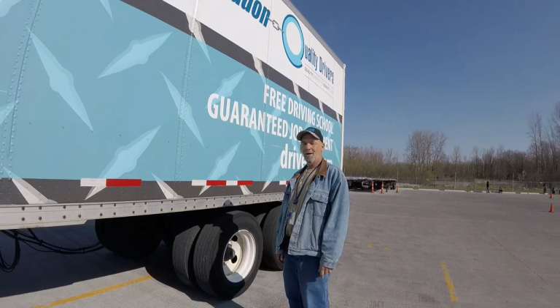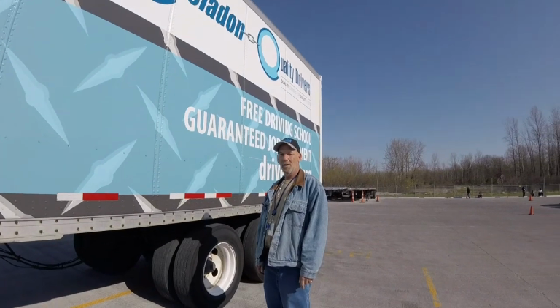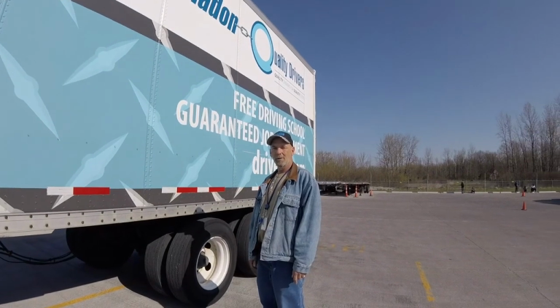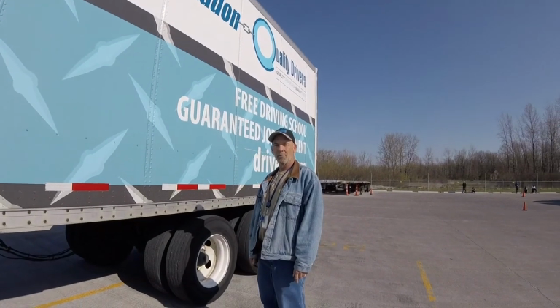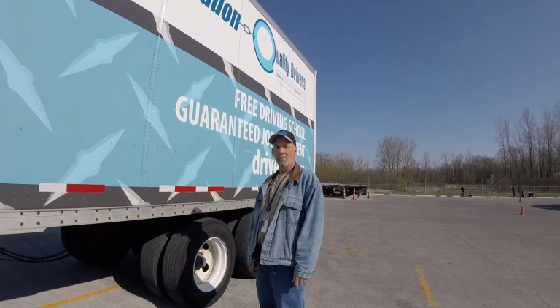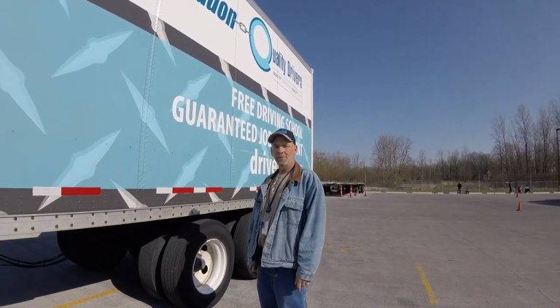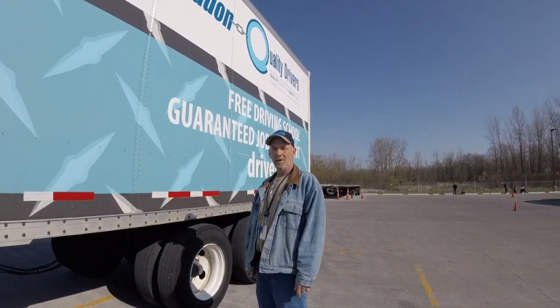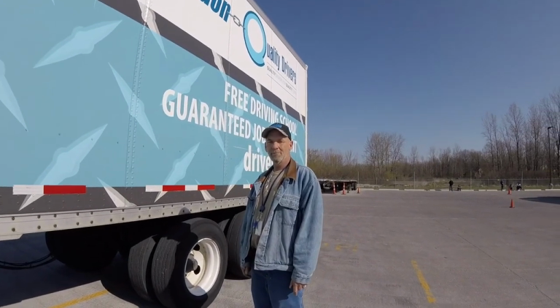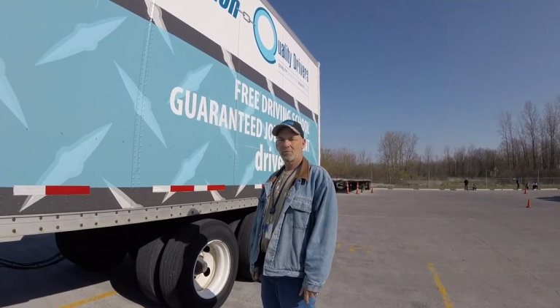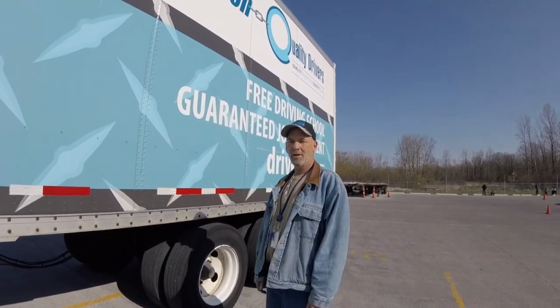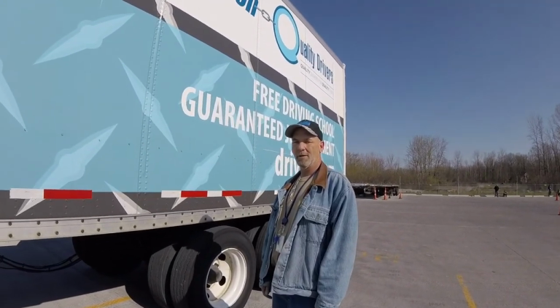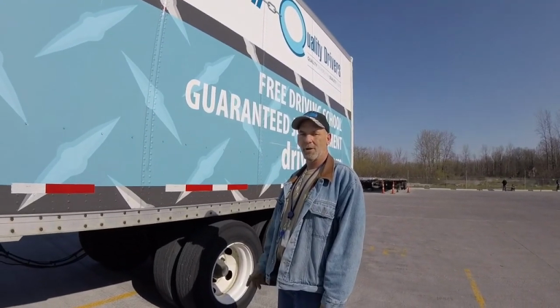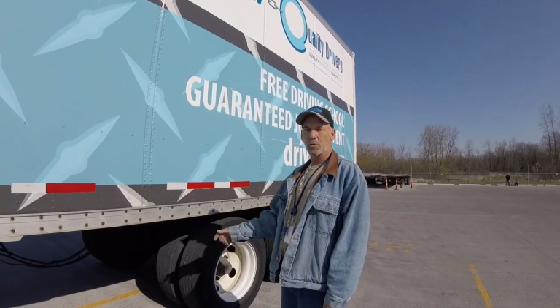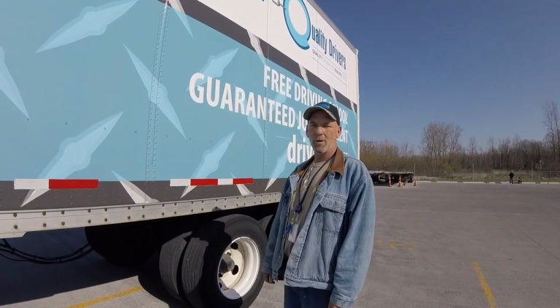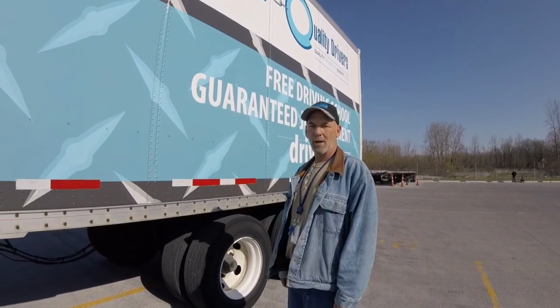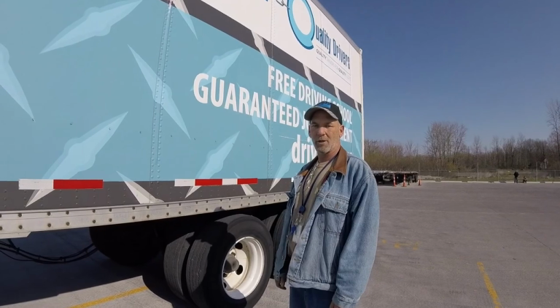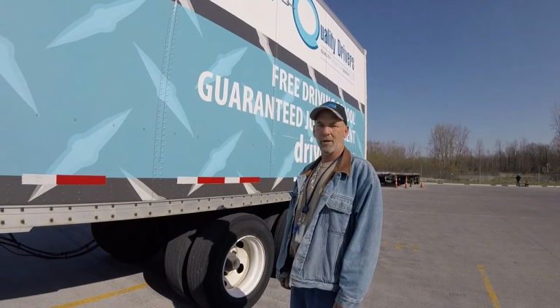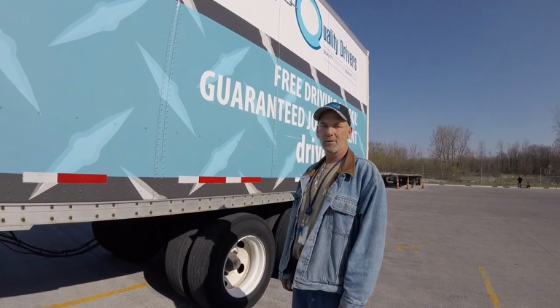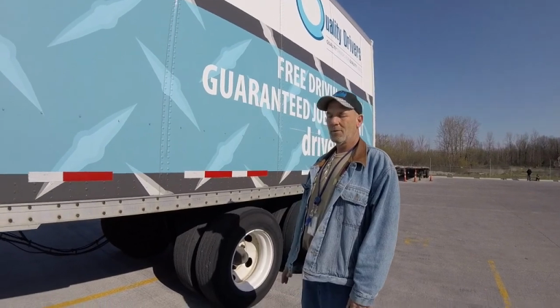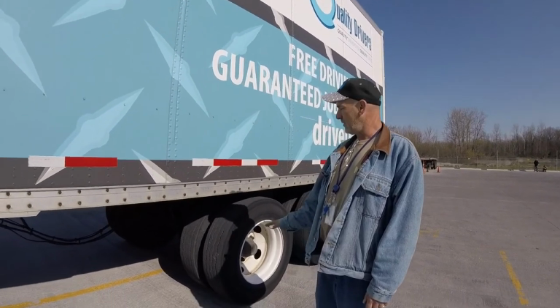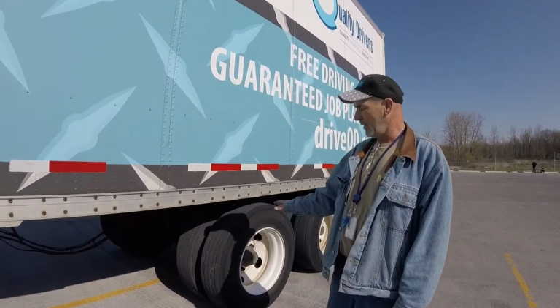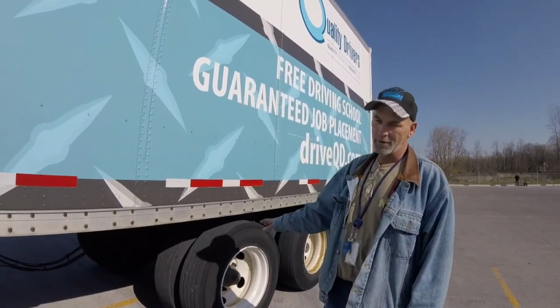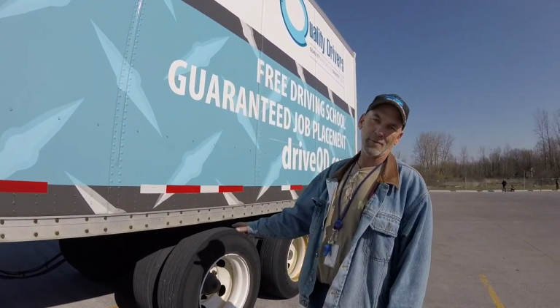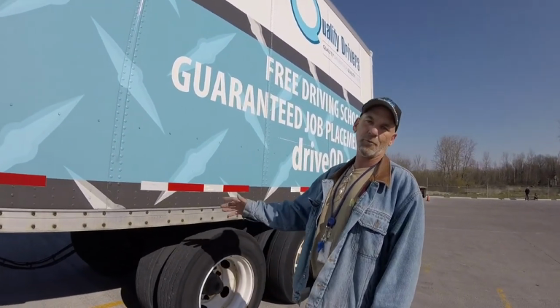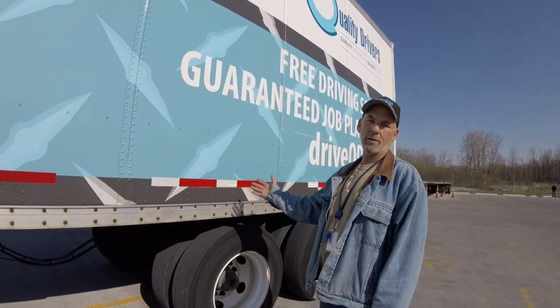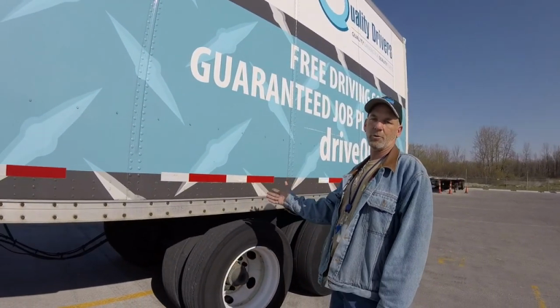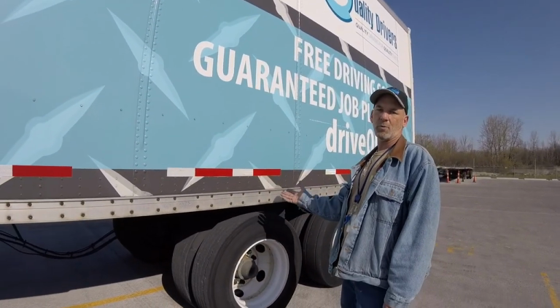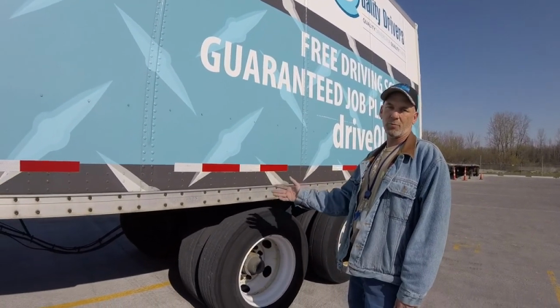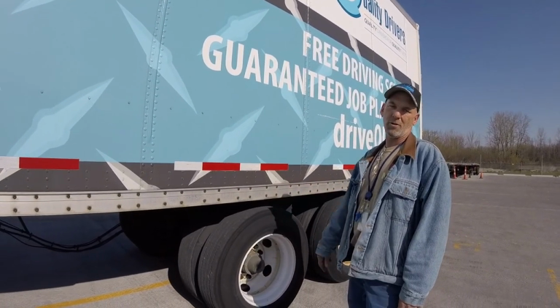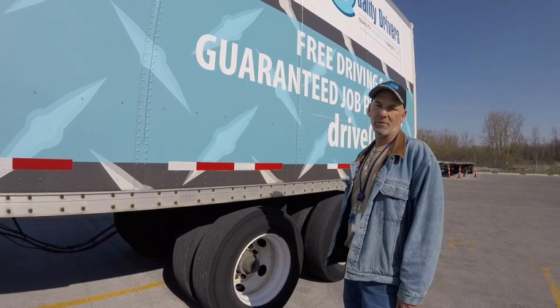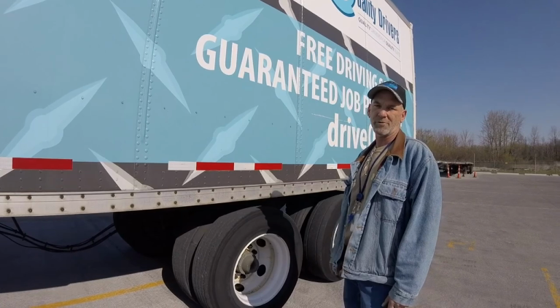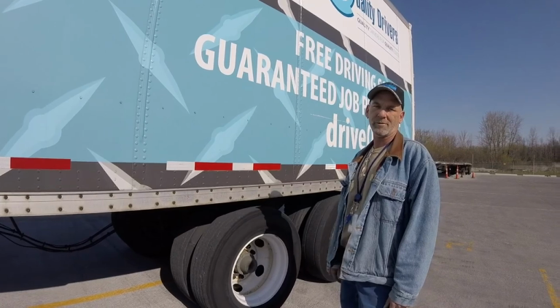Hi, I'm Don Gottens with CGA Training, and today we're going to talk about how to slide your tandems. The reasons you need to slide your tandems is for weight distribution as well as the bridge laws that are in state-to-state.